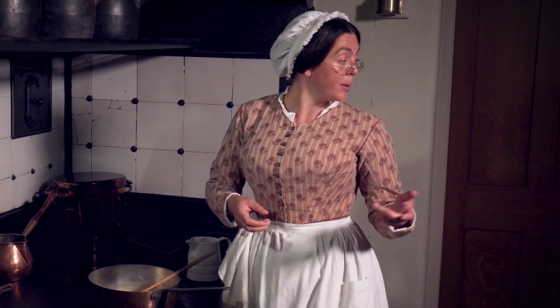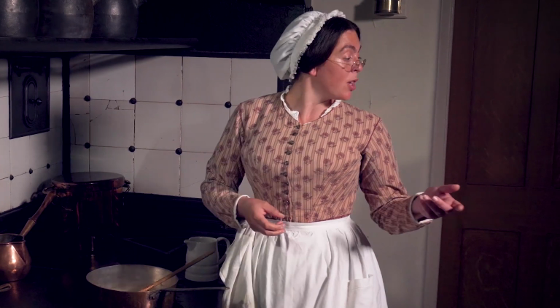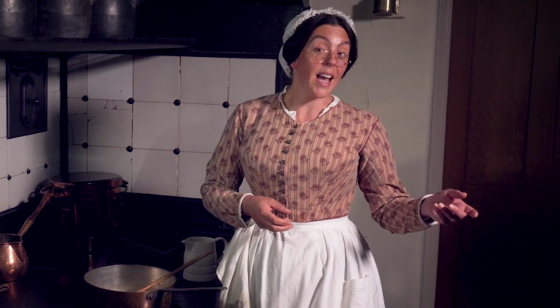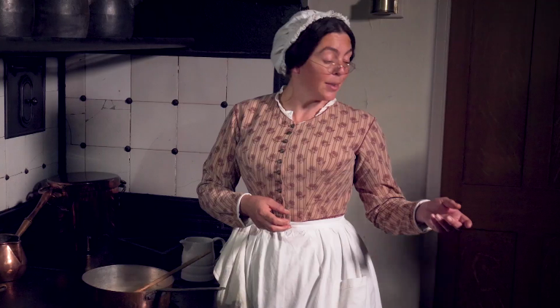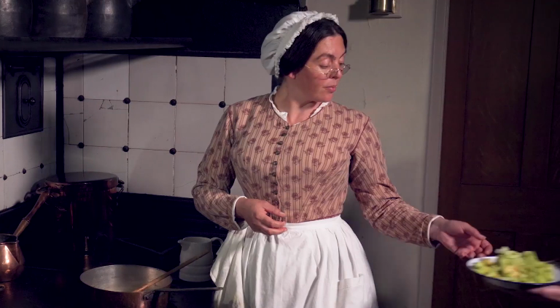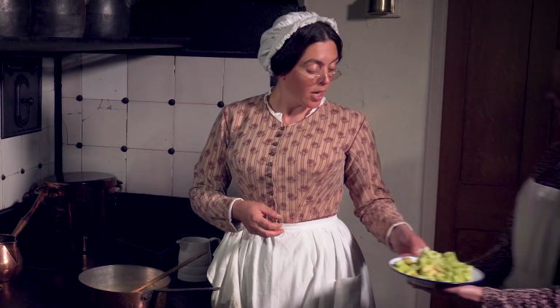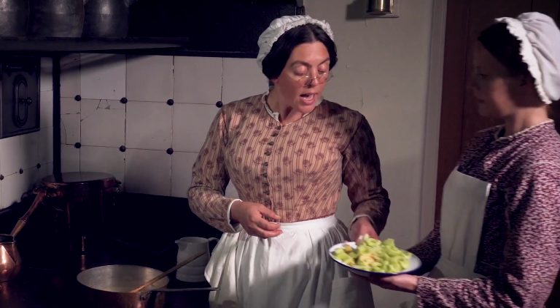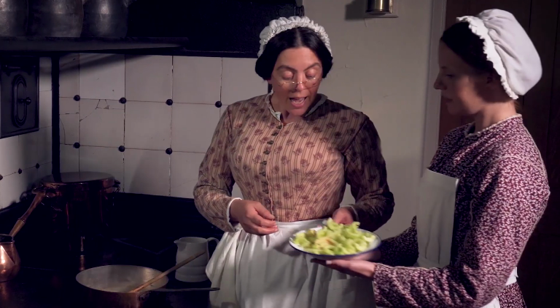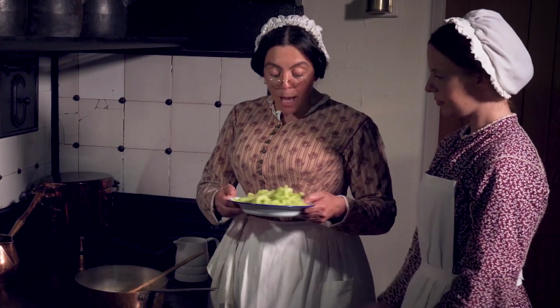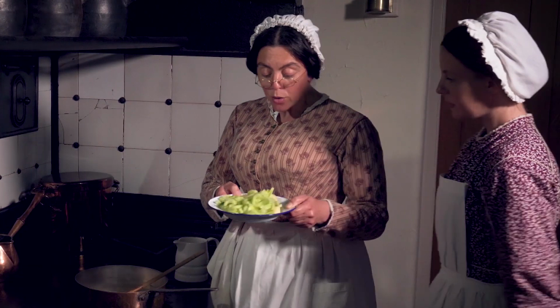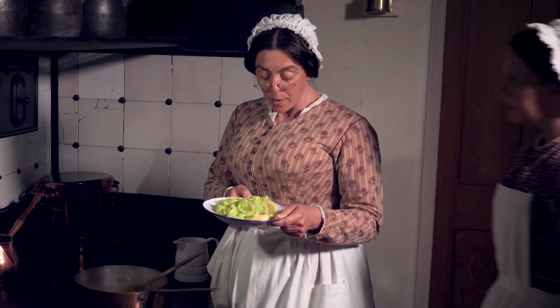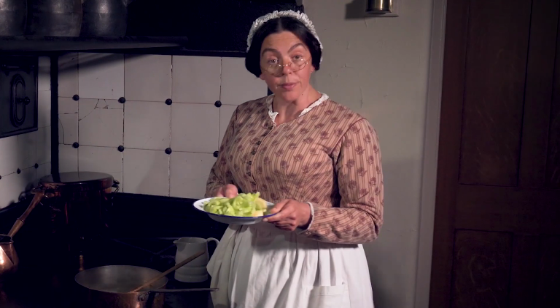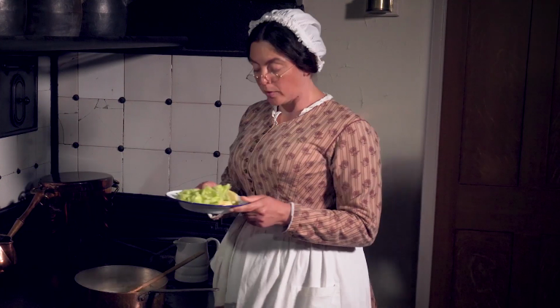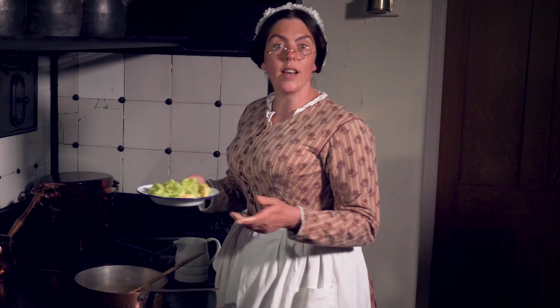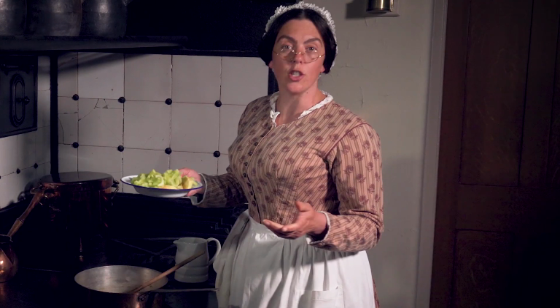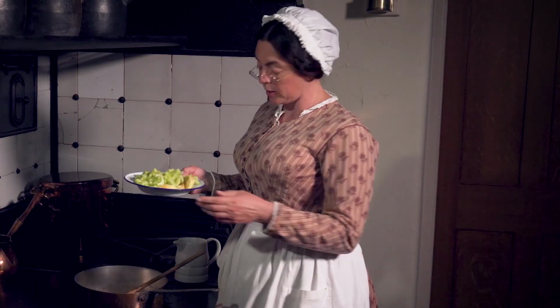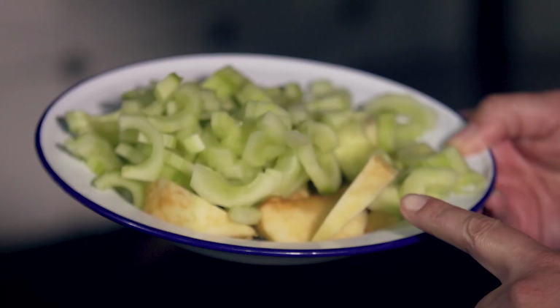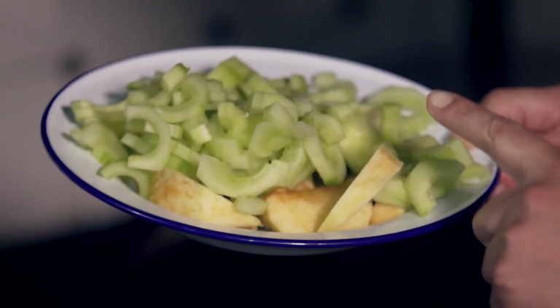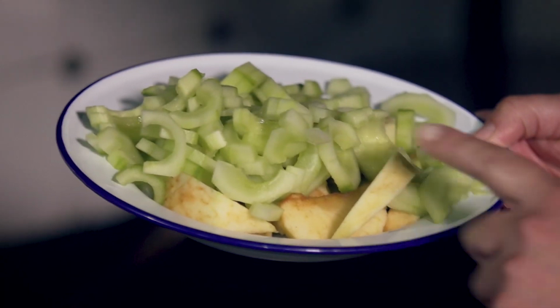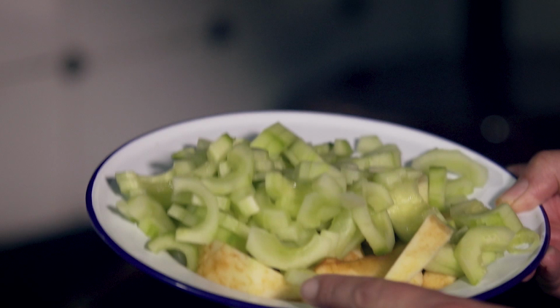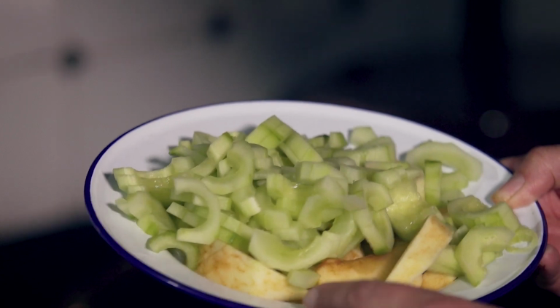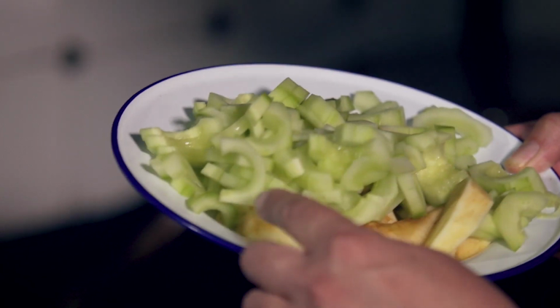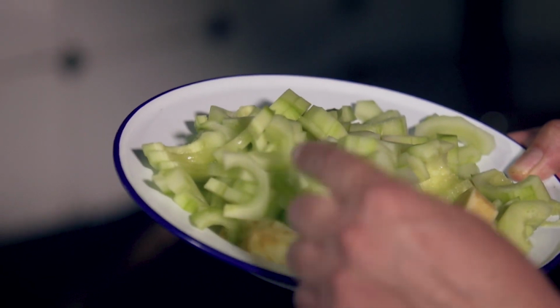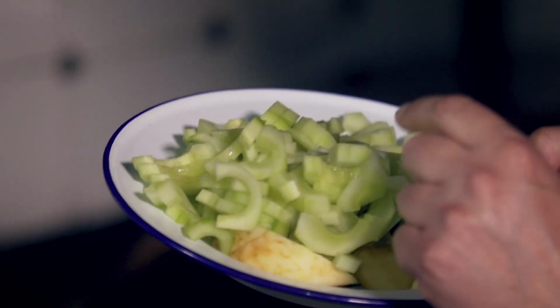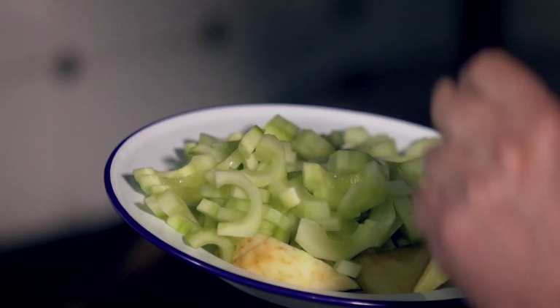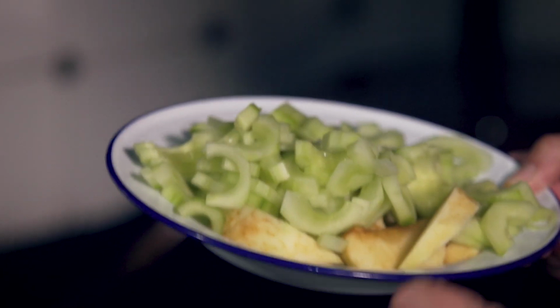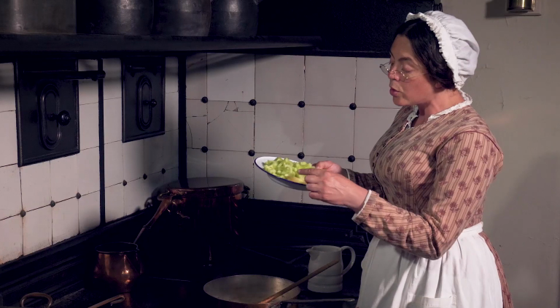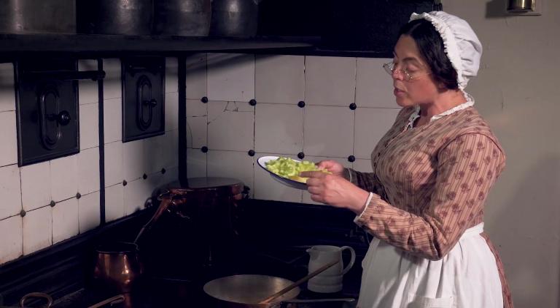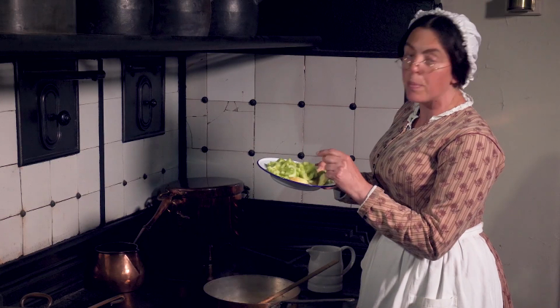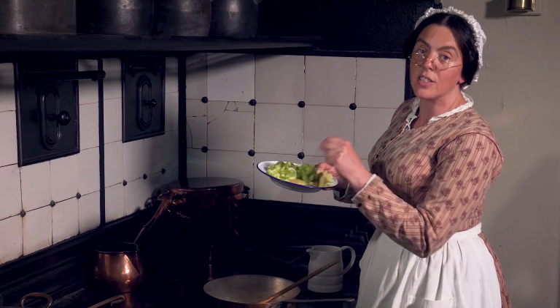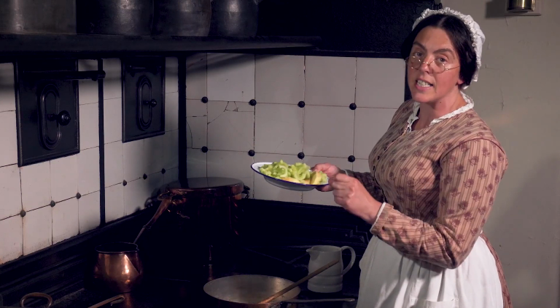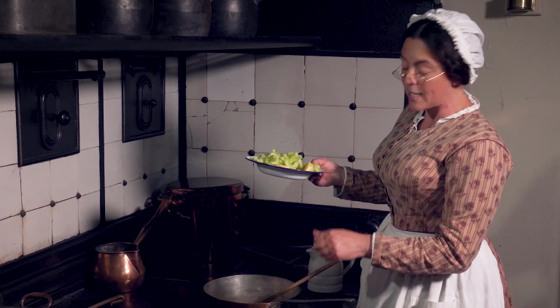You can add apple or cucumber or any vegetable. Make sure your apples have been peeled and cored and your cucumber peeled and deseeded.